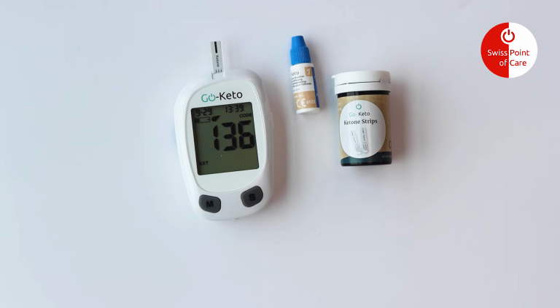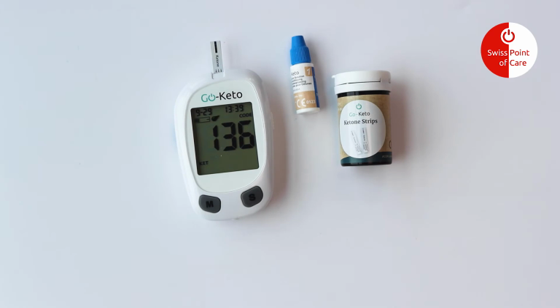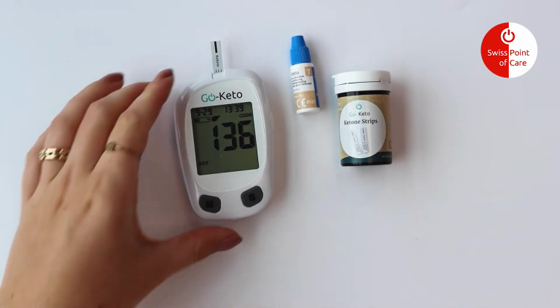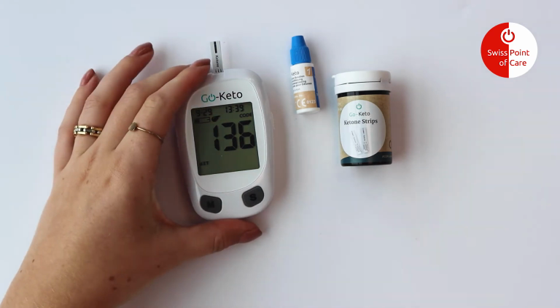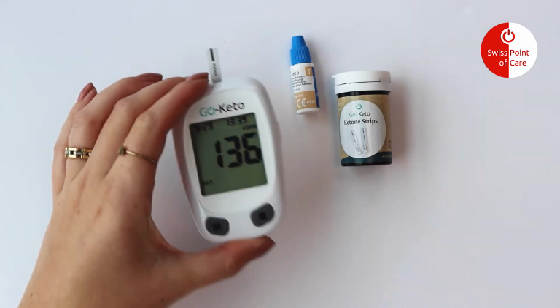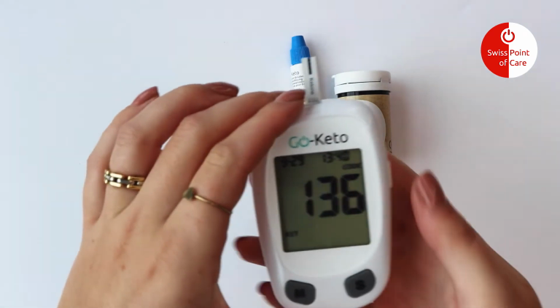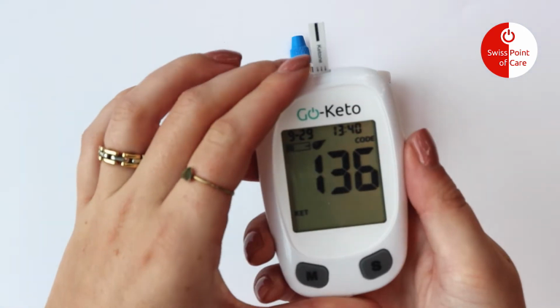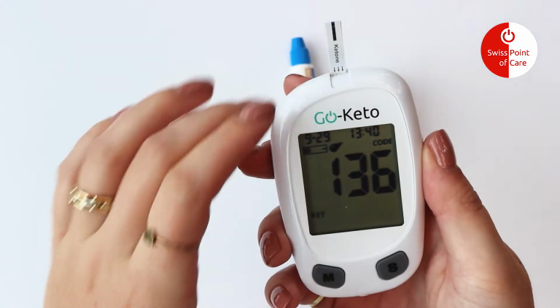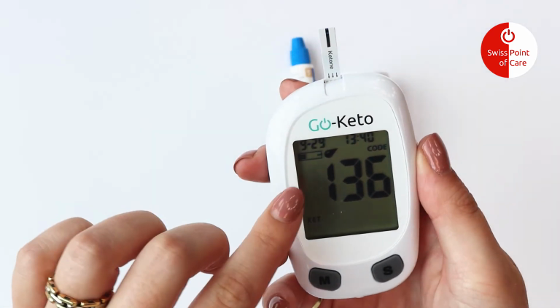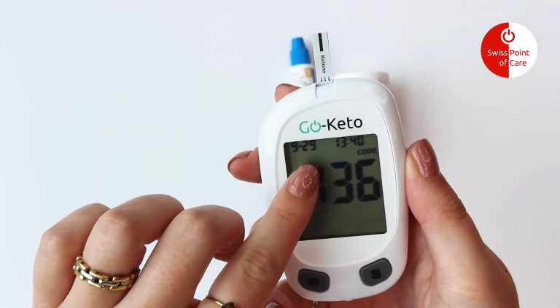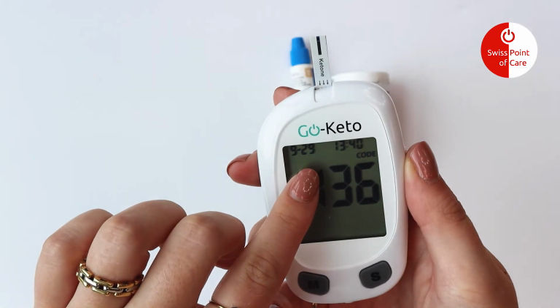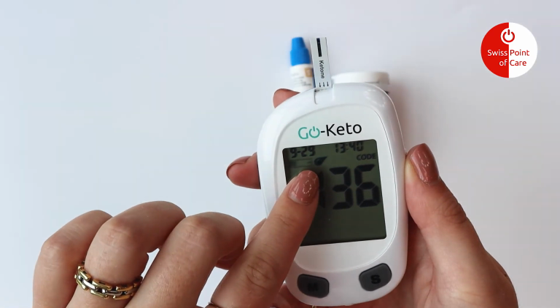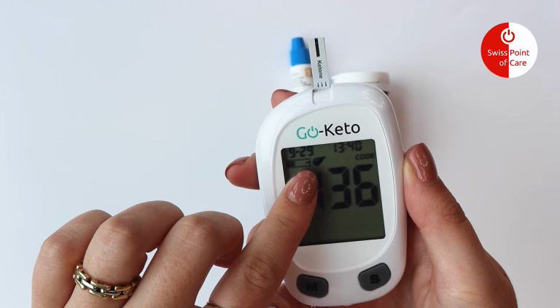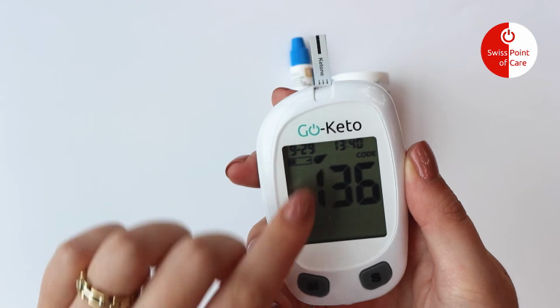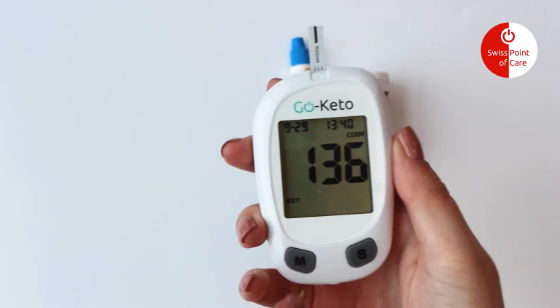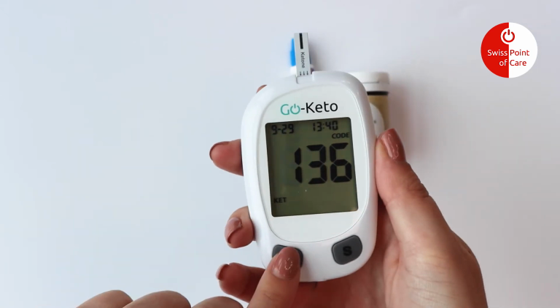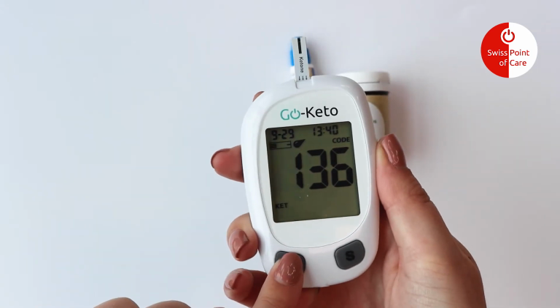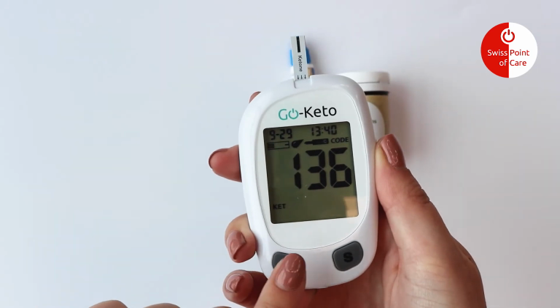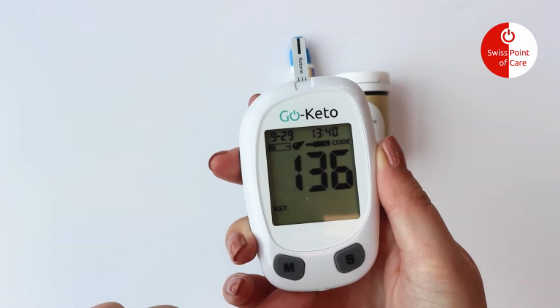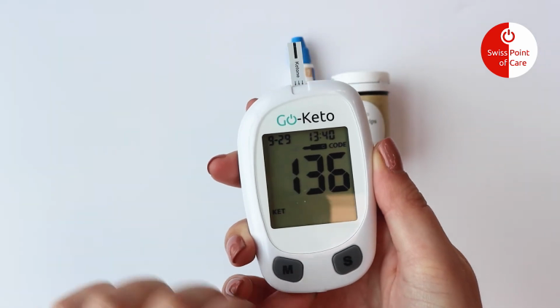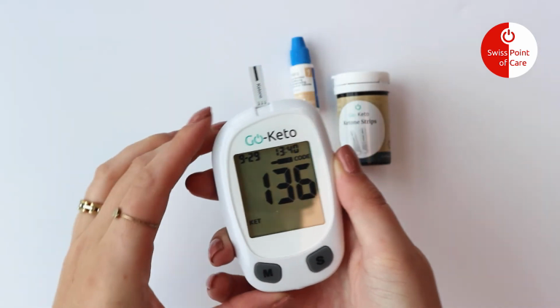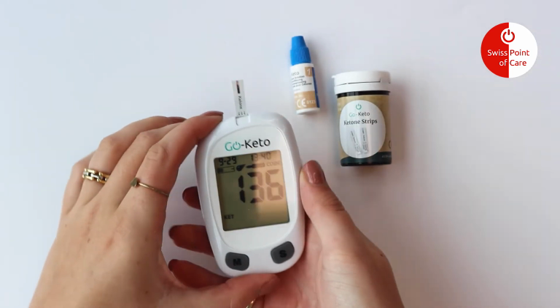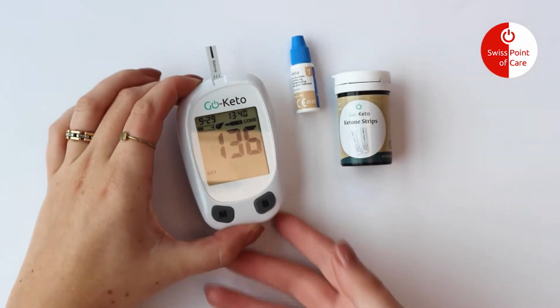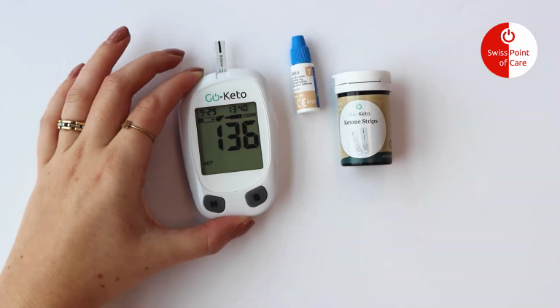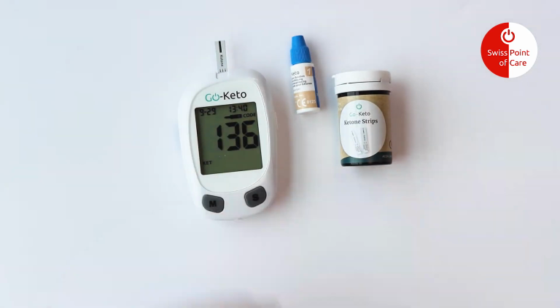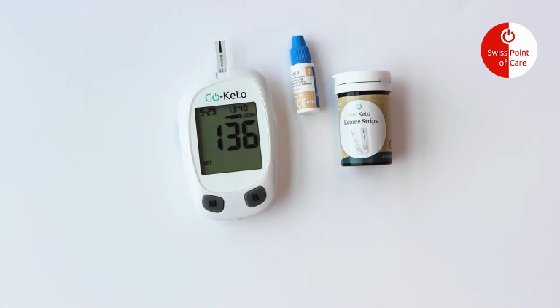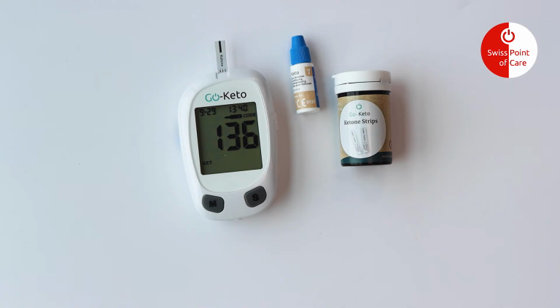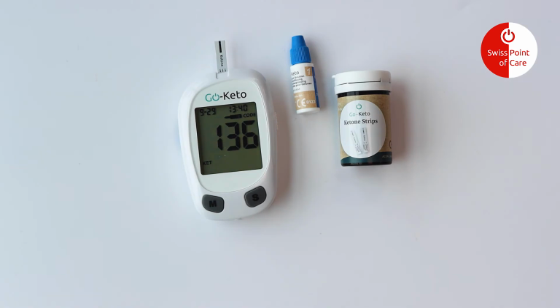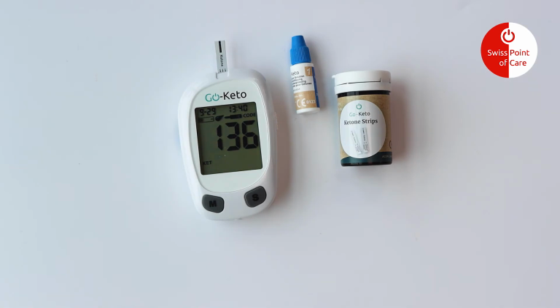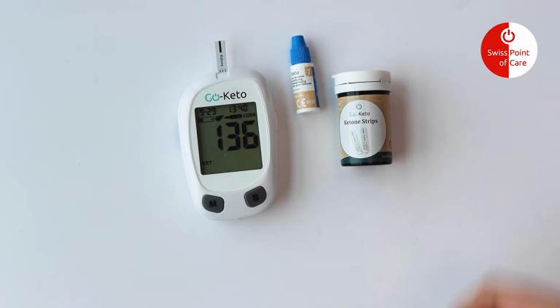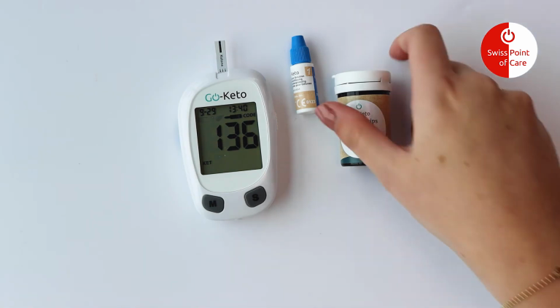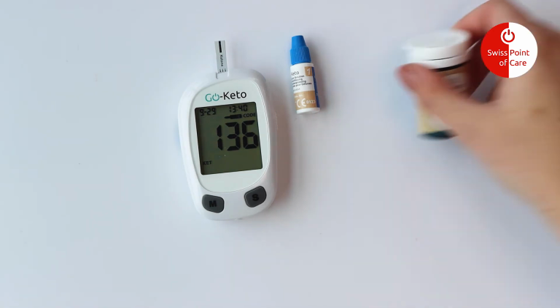When the blinking test strip and blood drop symbol appear, press the M button to mark the test as a control solution test. Then the control solution symbol will appear on the display.